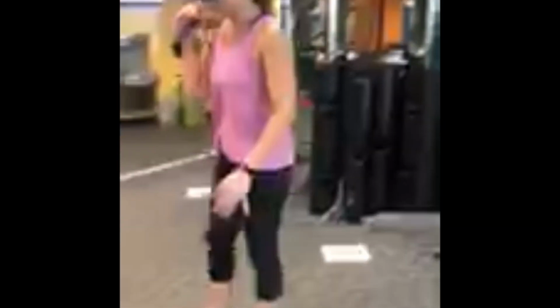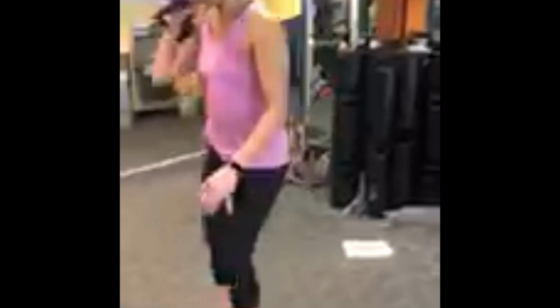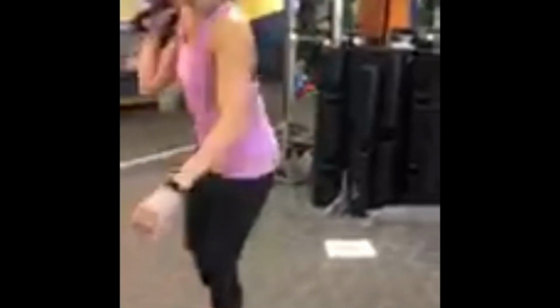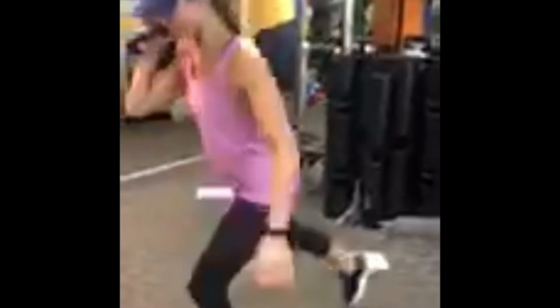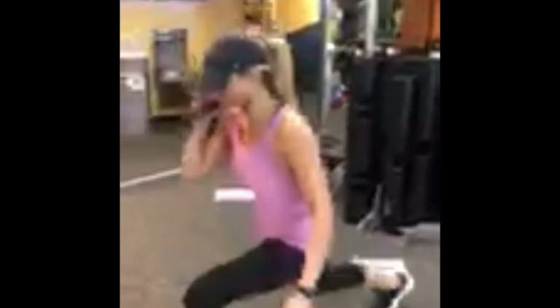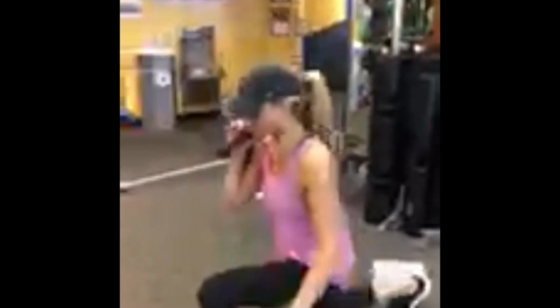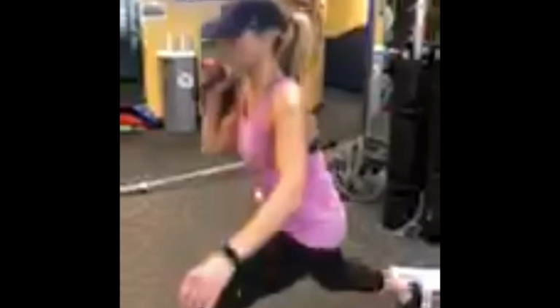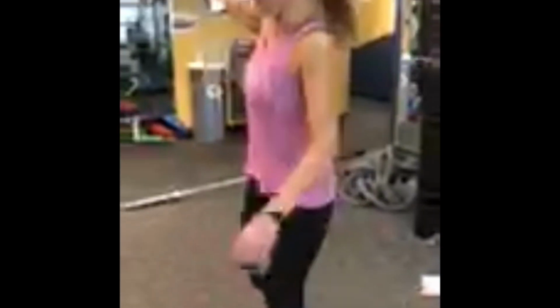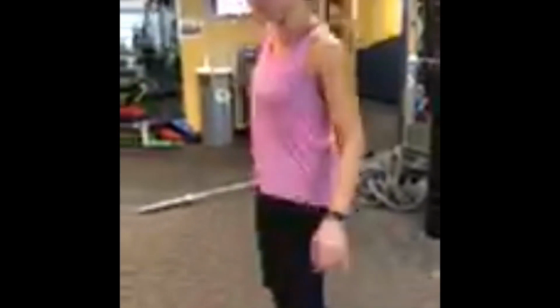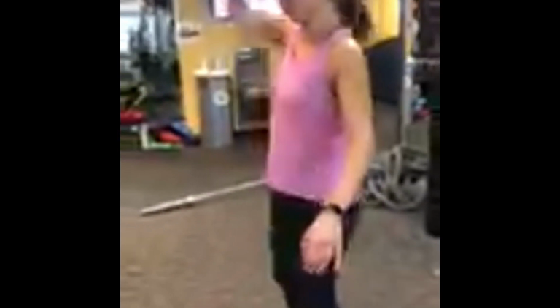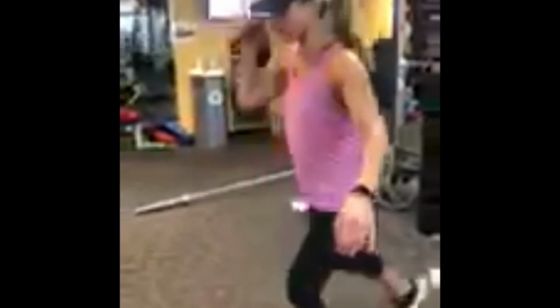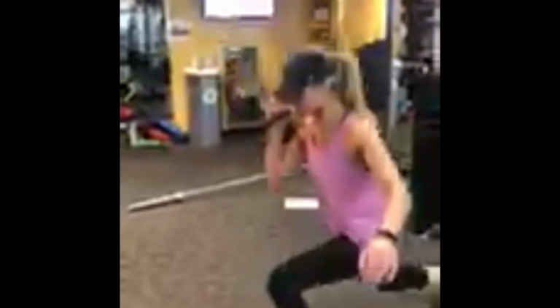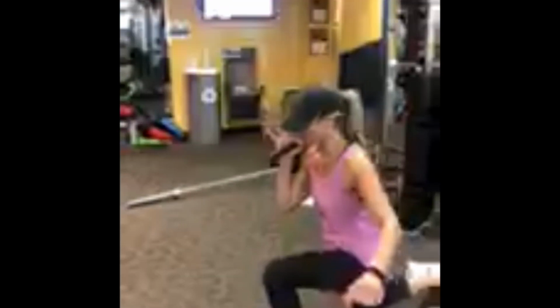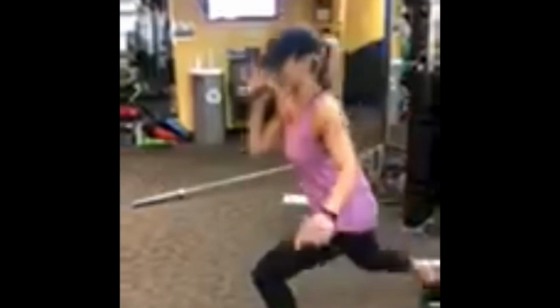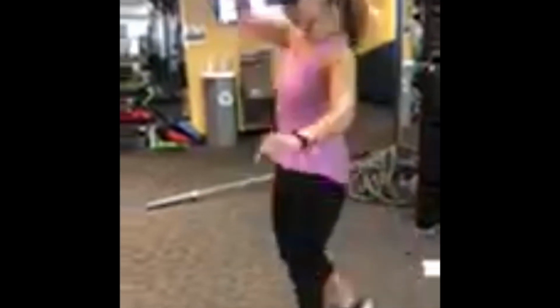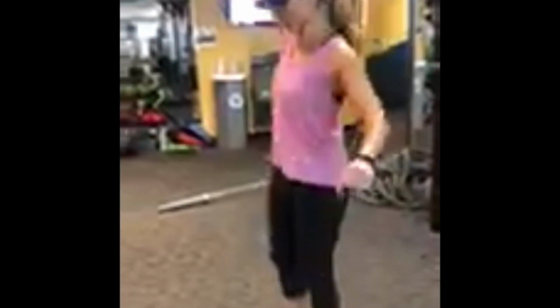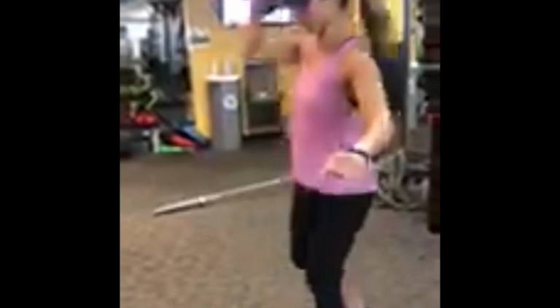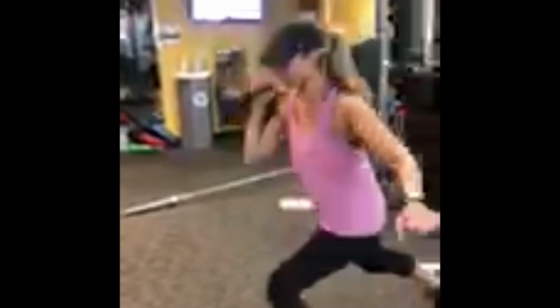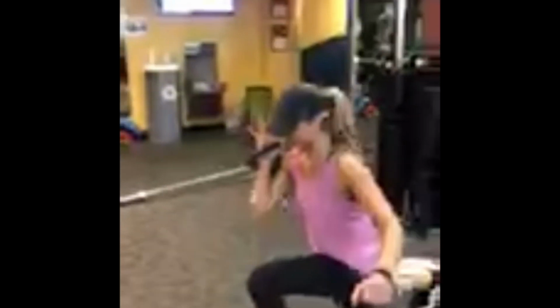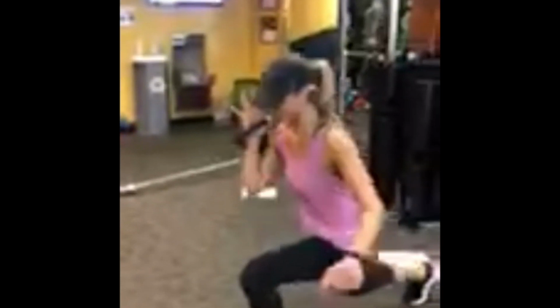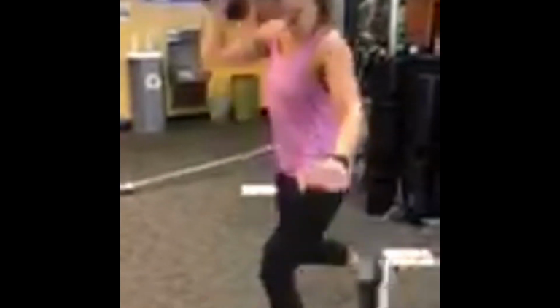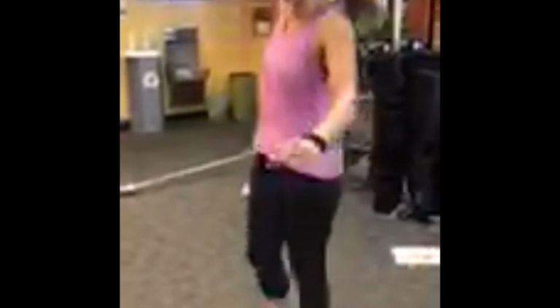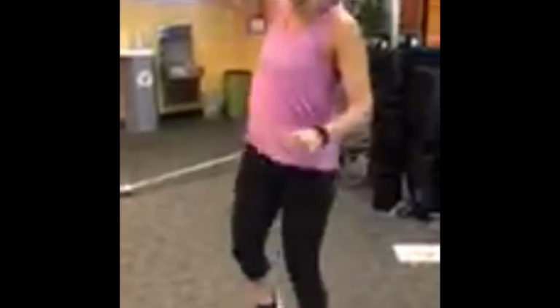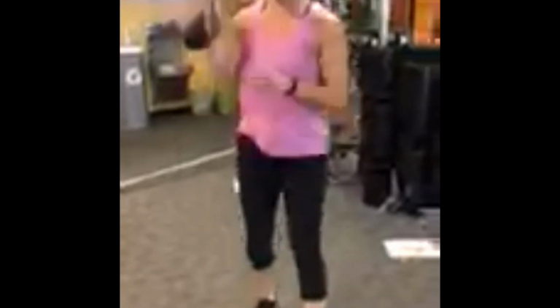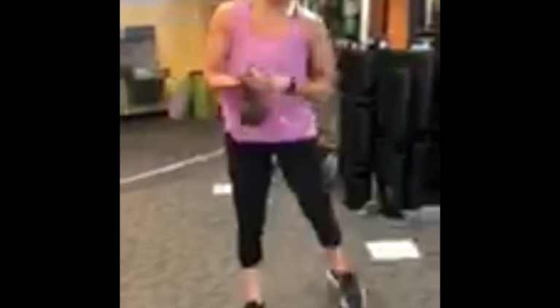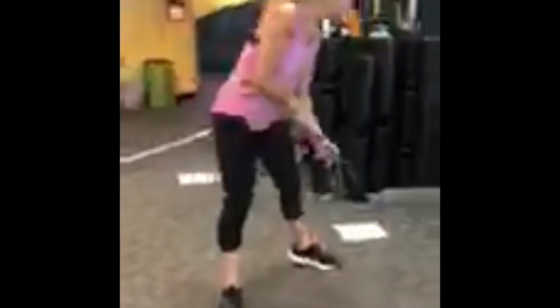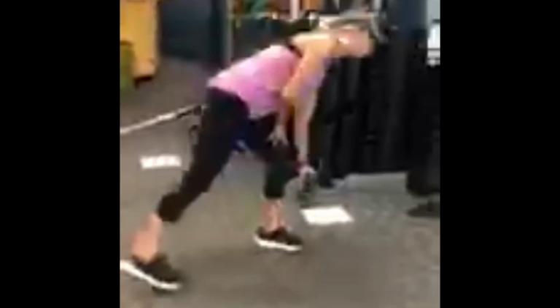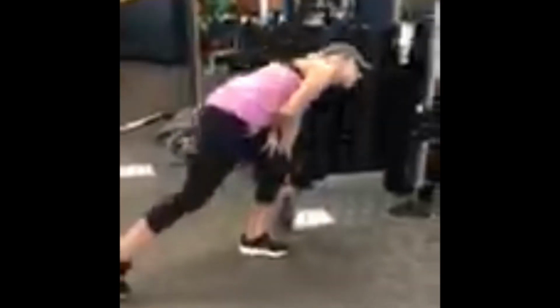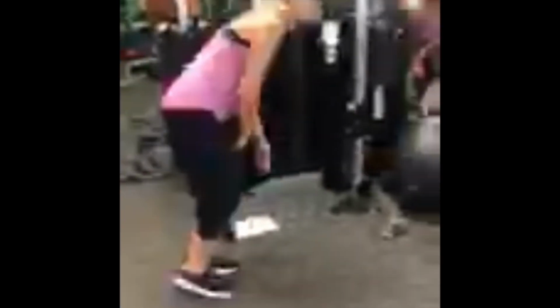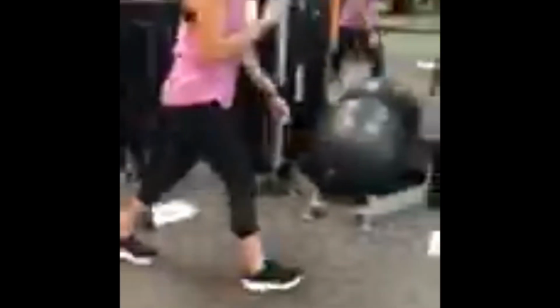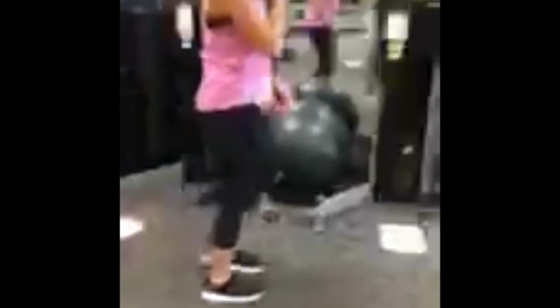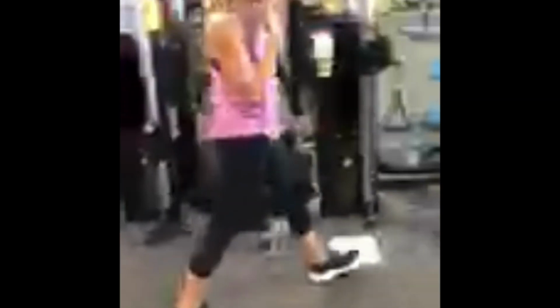Station number two: we have a reverse lunge with a single arm kettlebell press, and once again halfway through we're gonna switch sides.